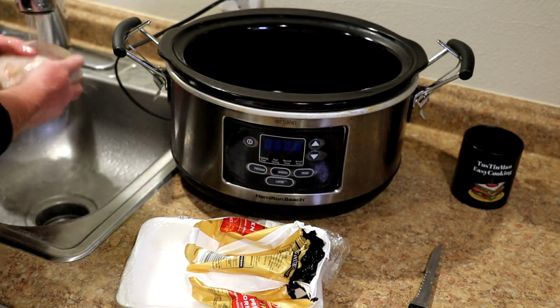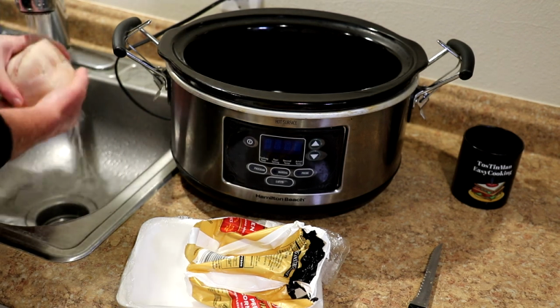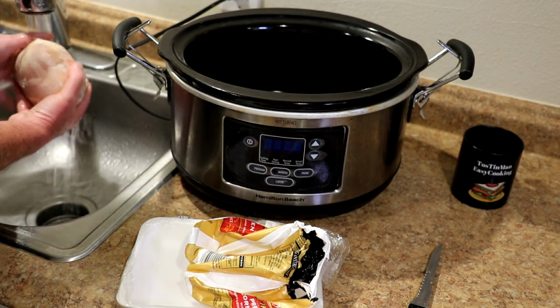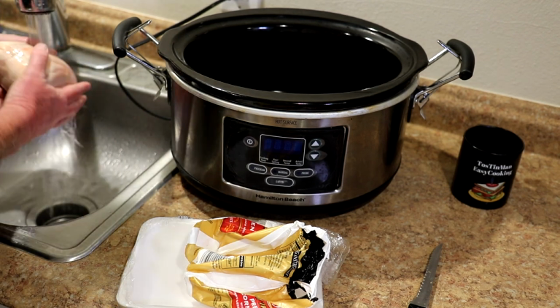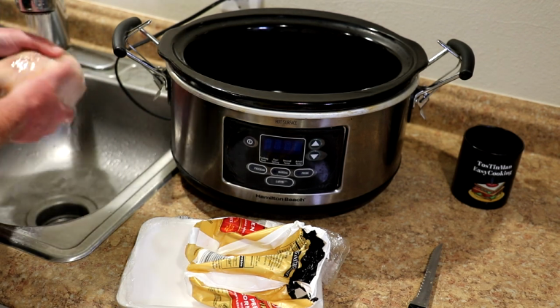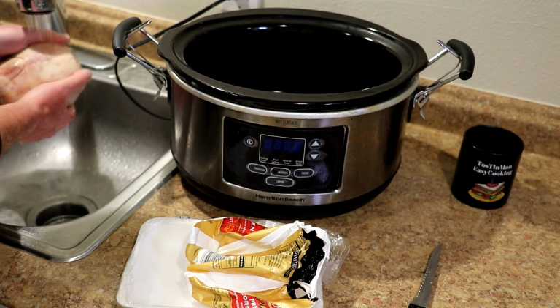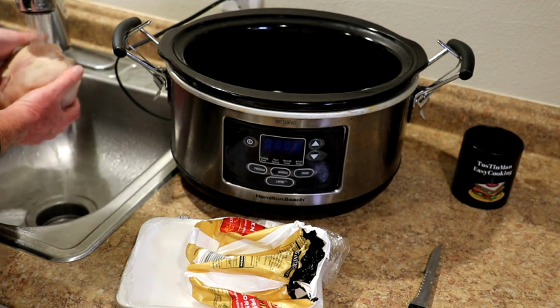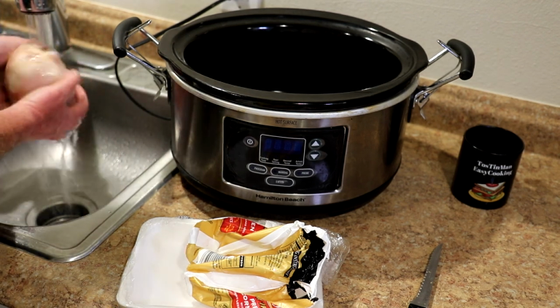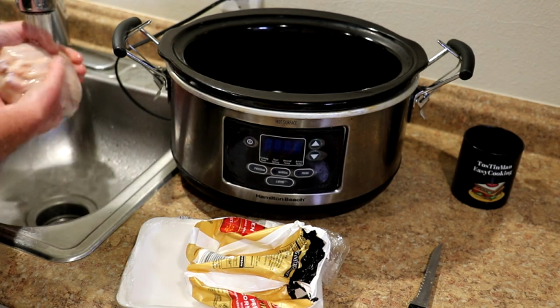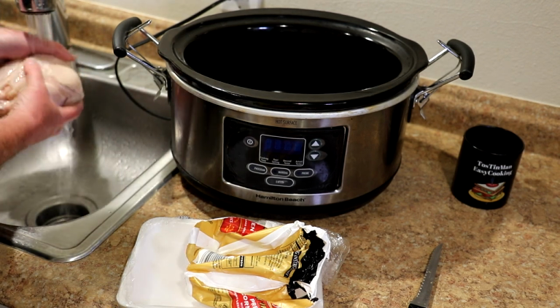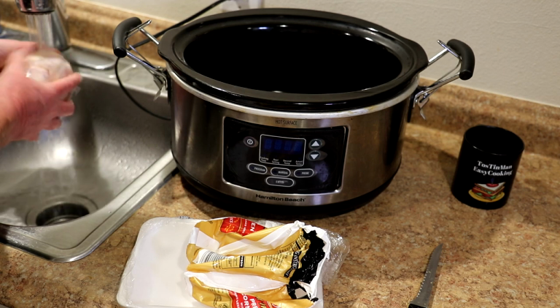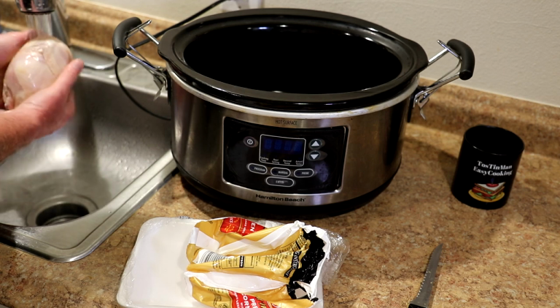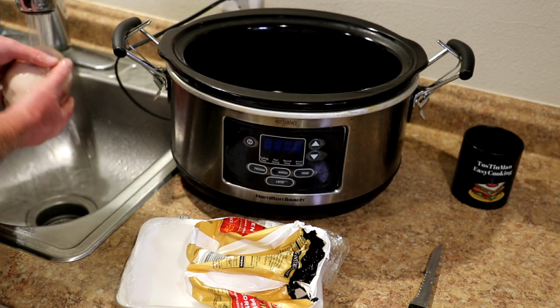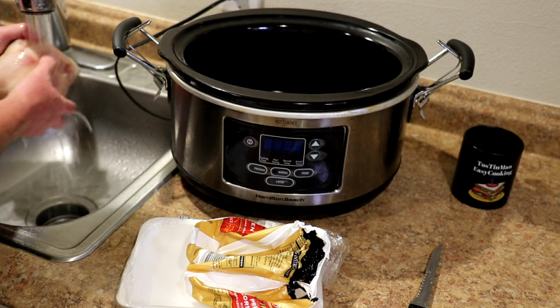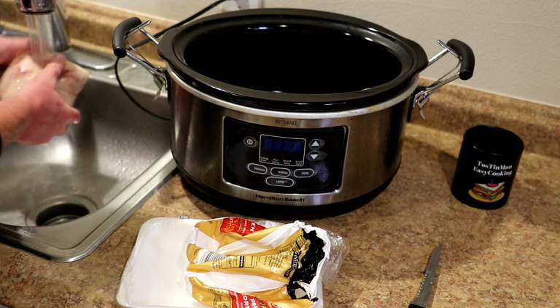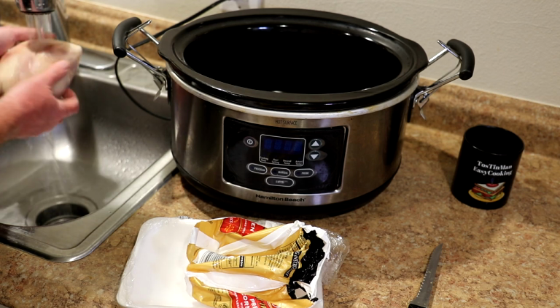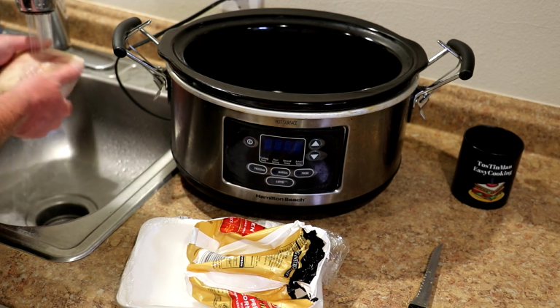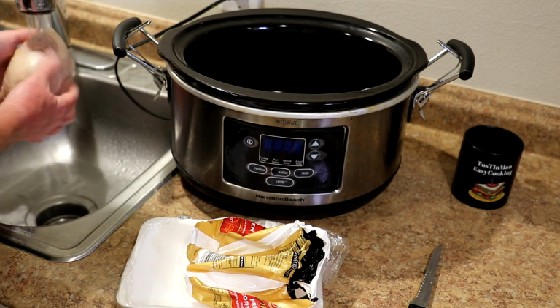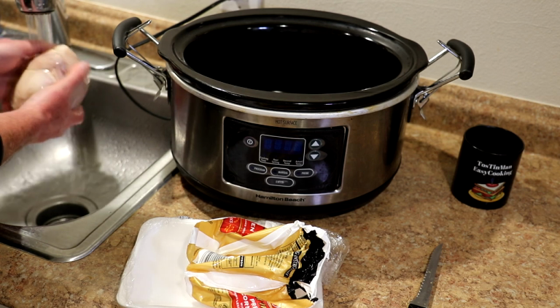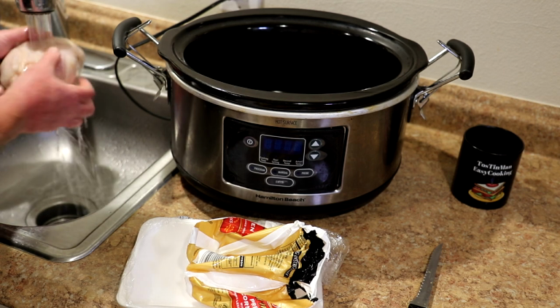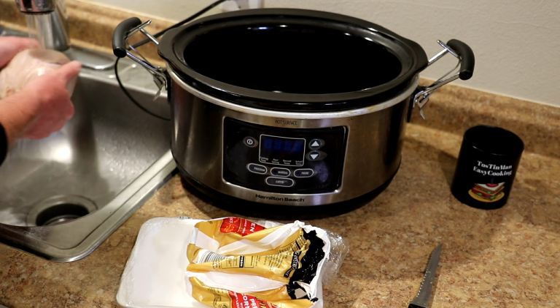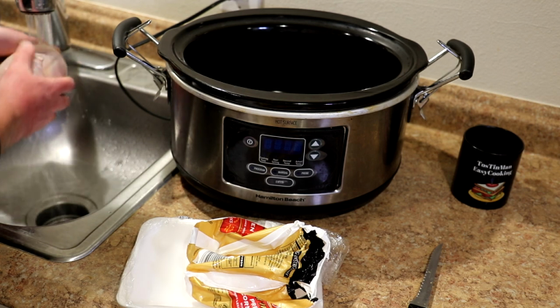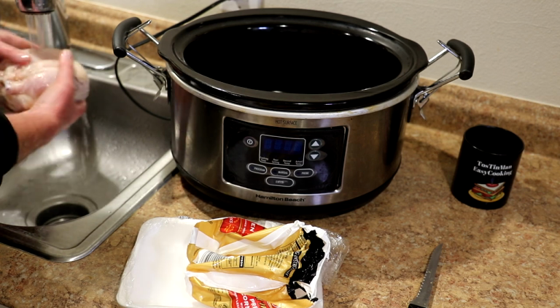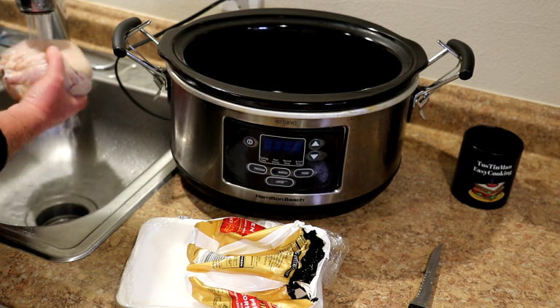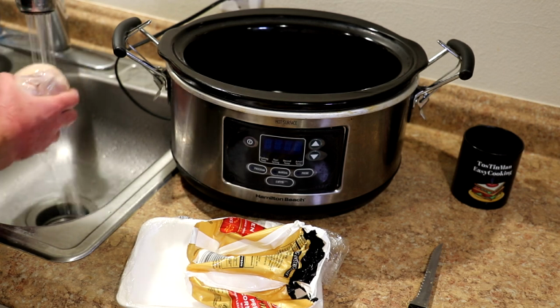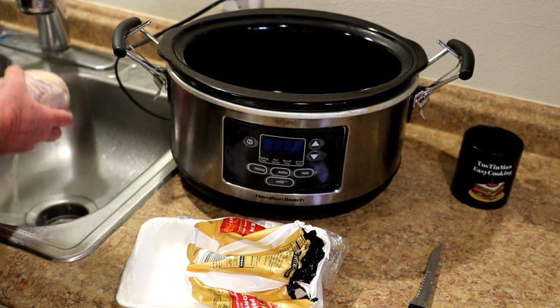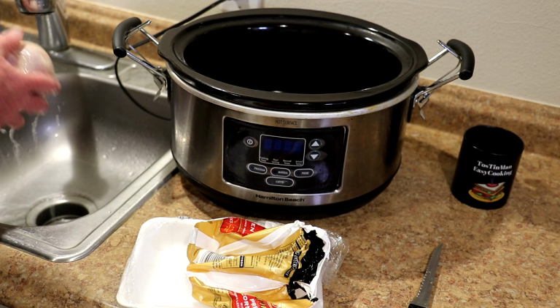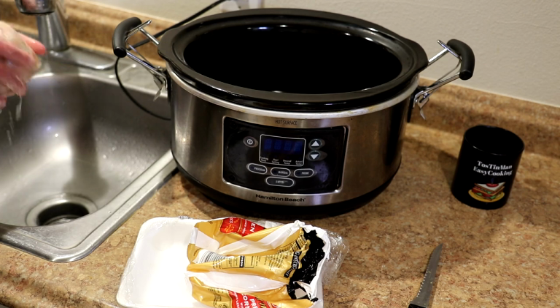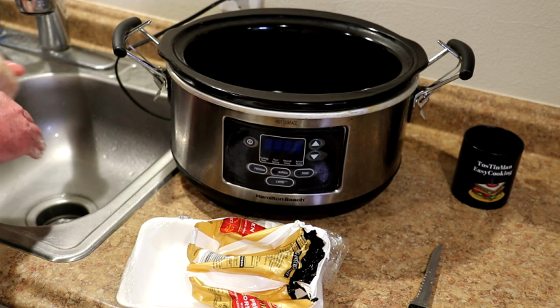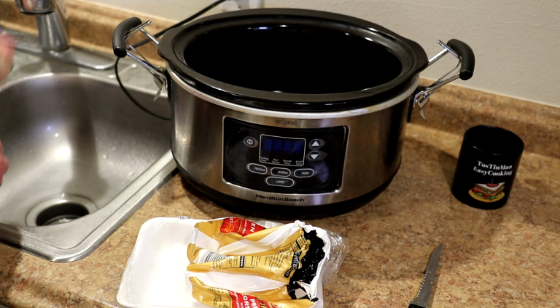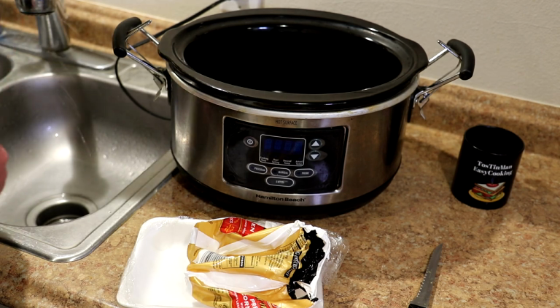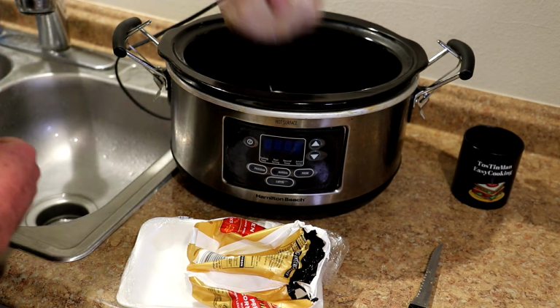I'm just going to rinse it off with warm water to kind of melt some of that ice a little bit. Pretty good. And then we'll put it in the slow cooker.